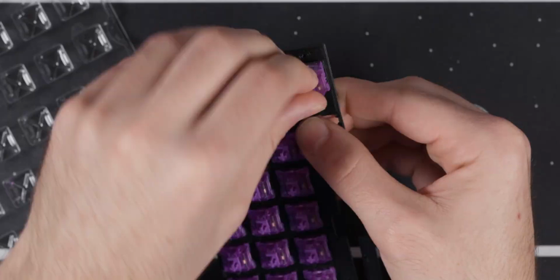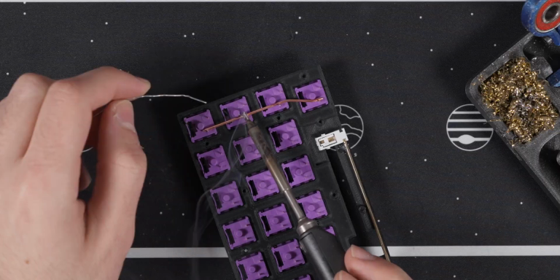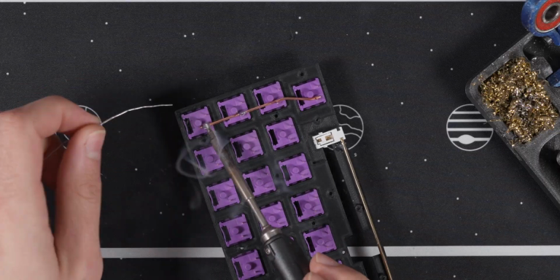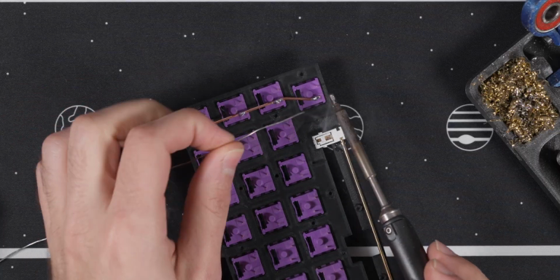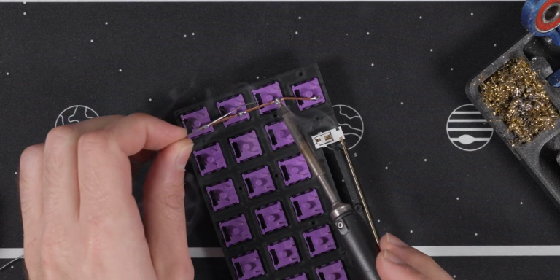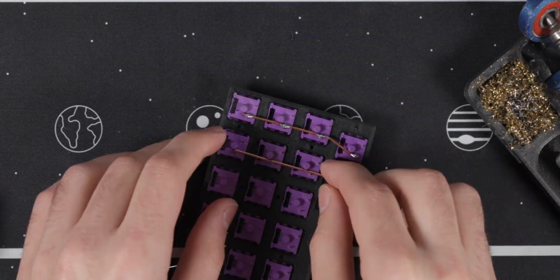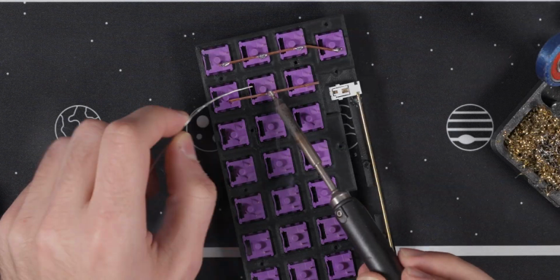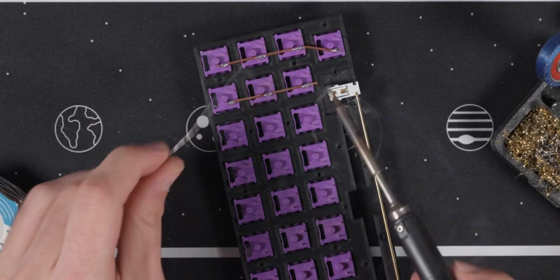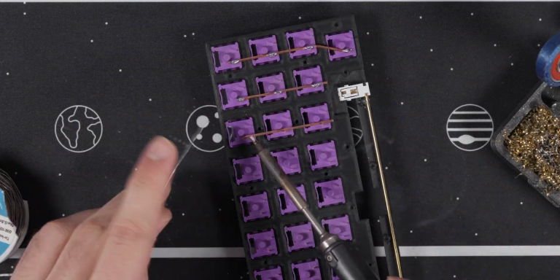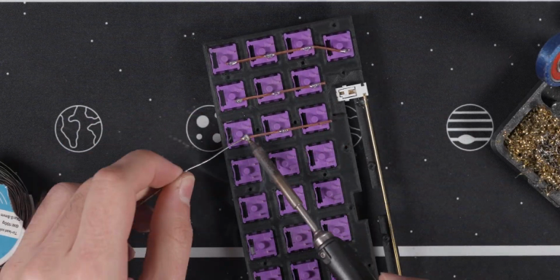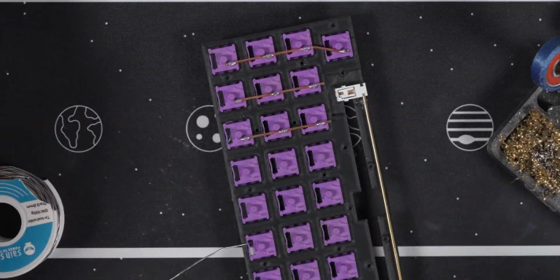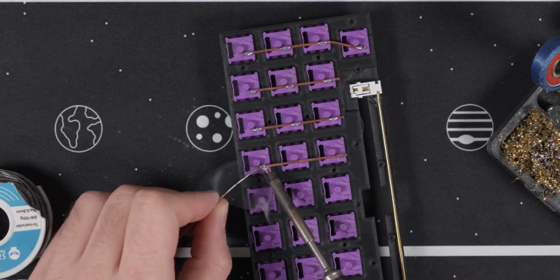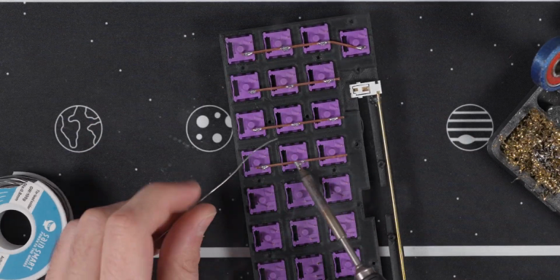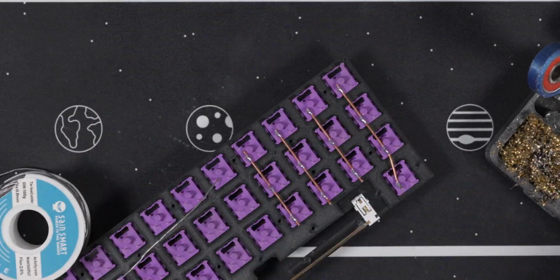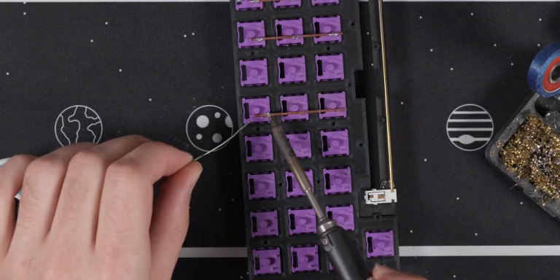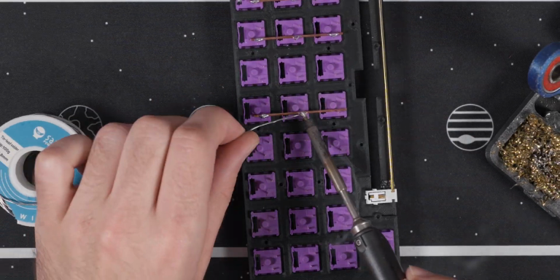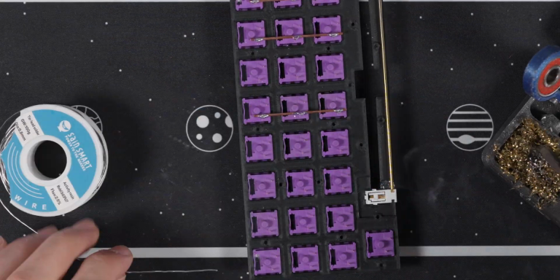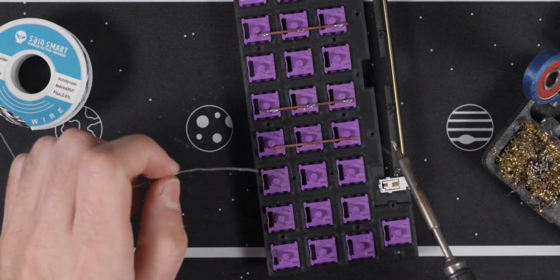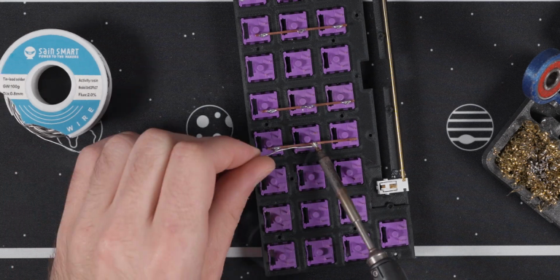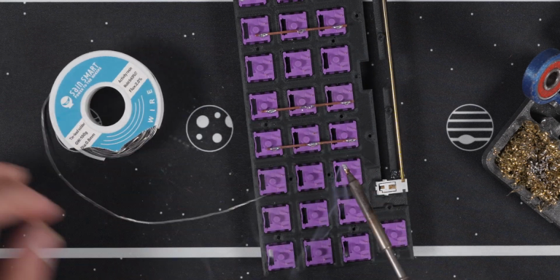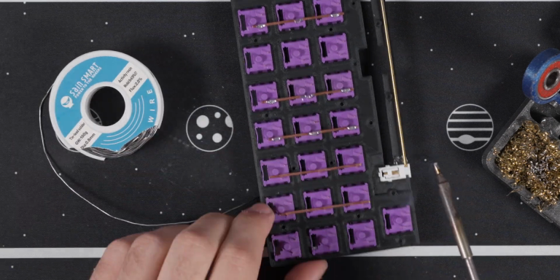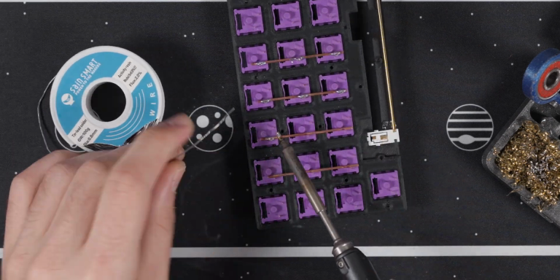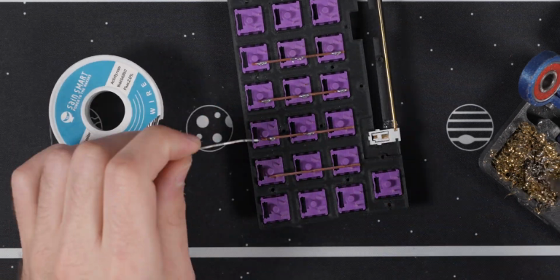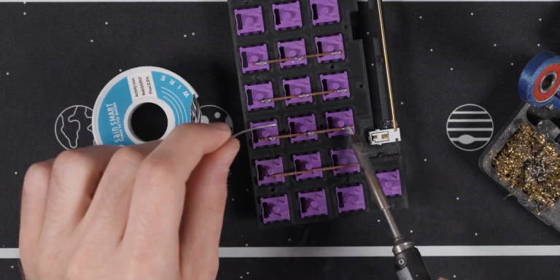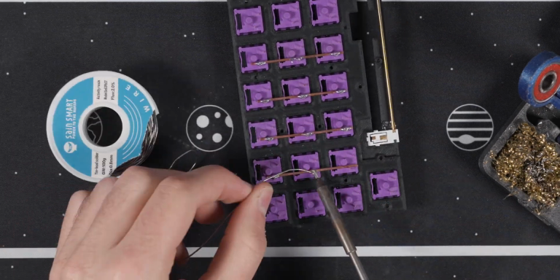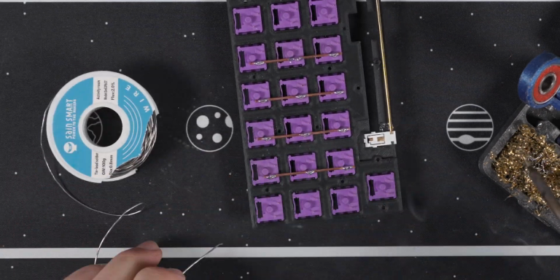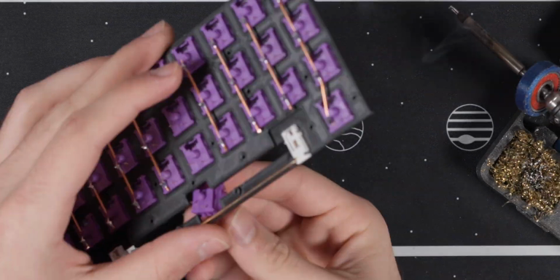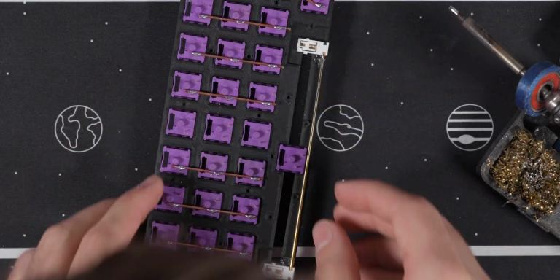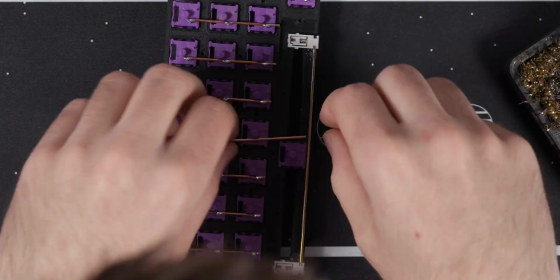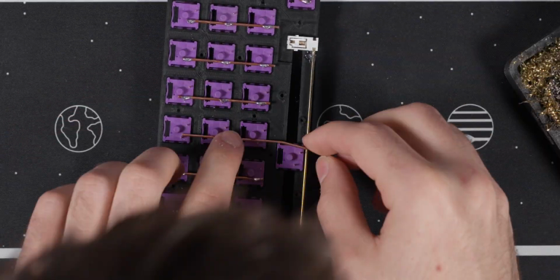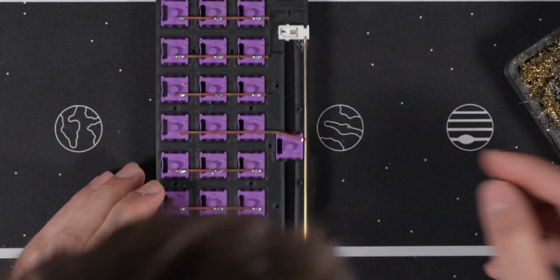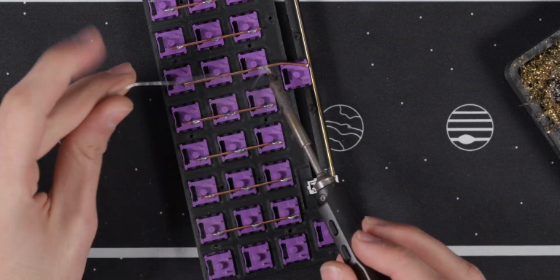The most common issue I encounter with hand-wired boards is stabilizers. With this board I actually ended up soldering all the columns and then realizing that my spacebar was jamming, so I had to redesign the plate and then re-solder the columns. Luckily I caught it early so there wasn't that much additional work.